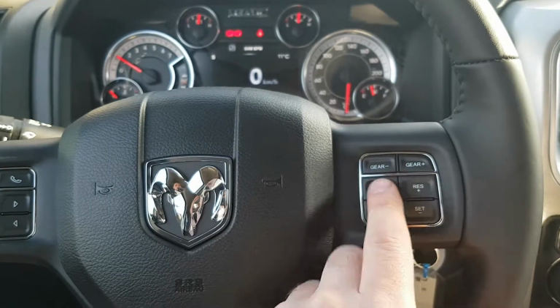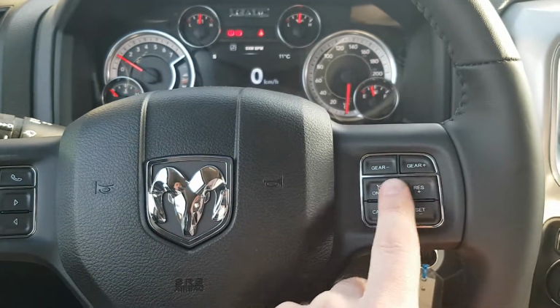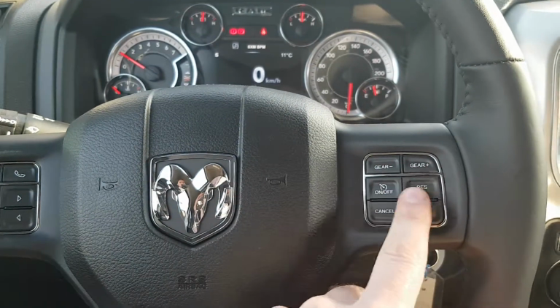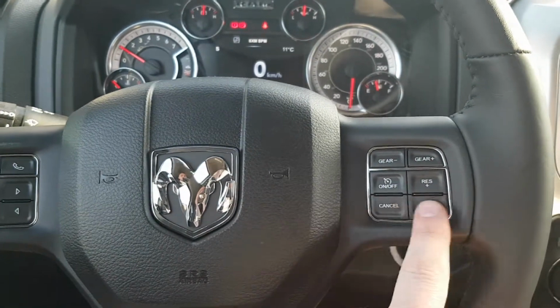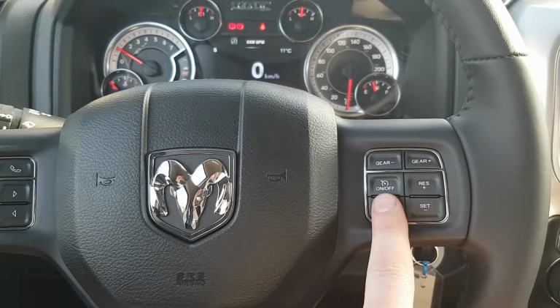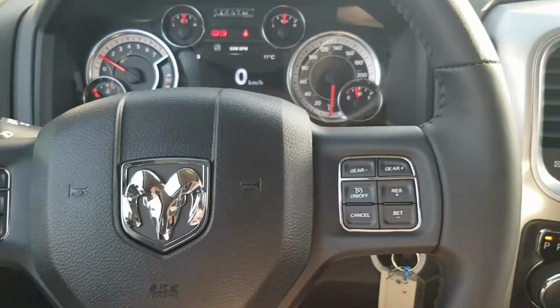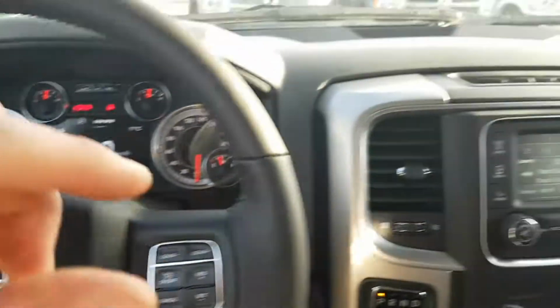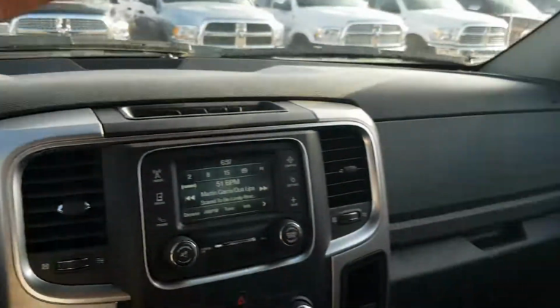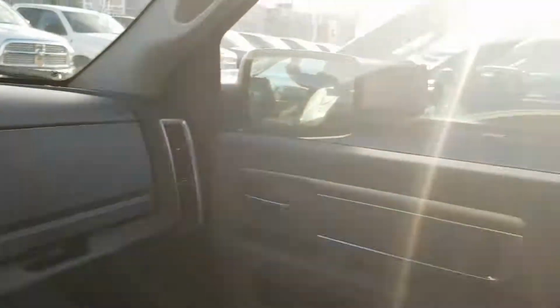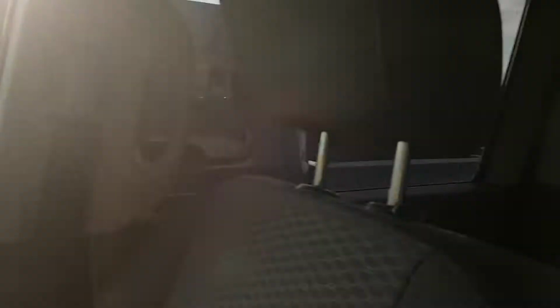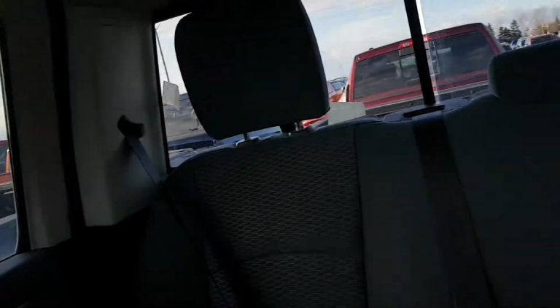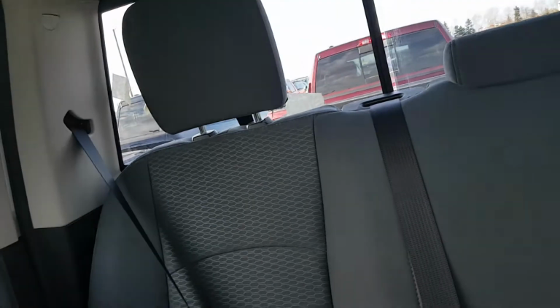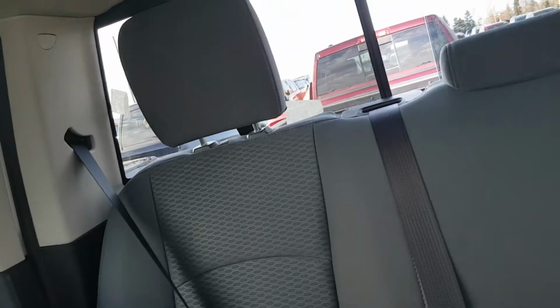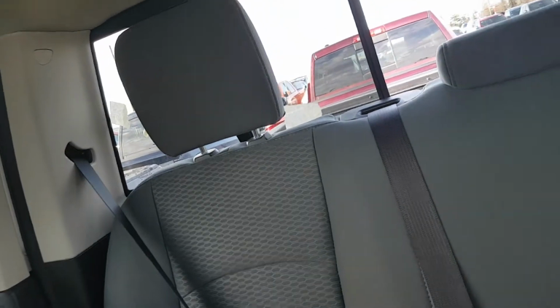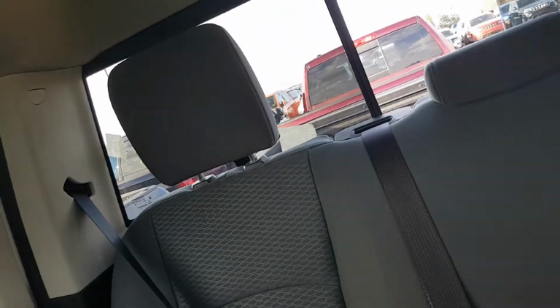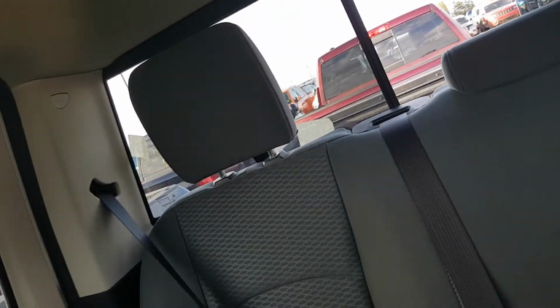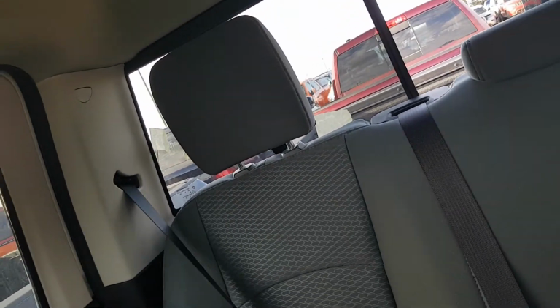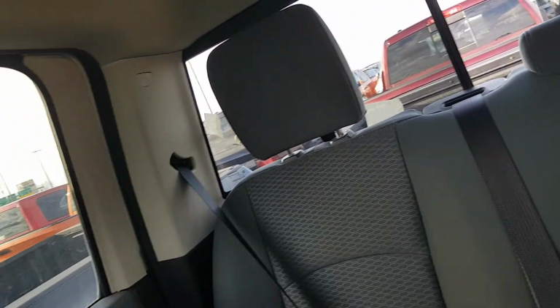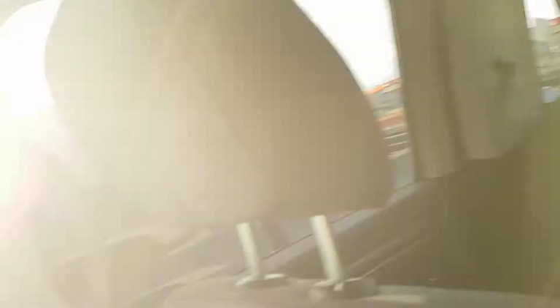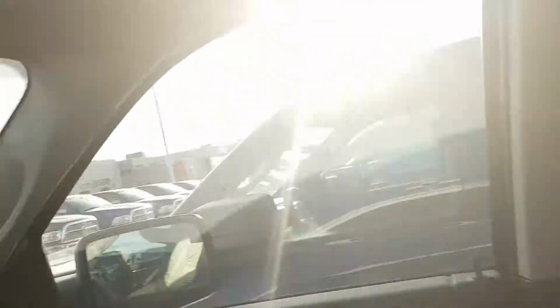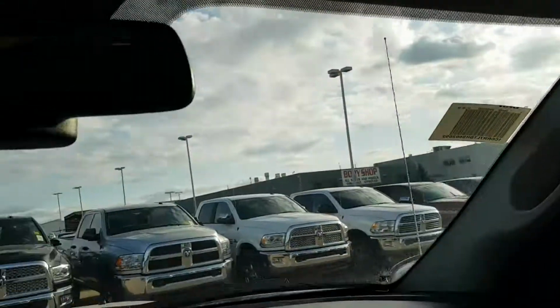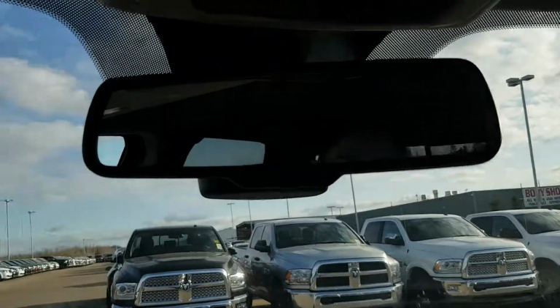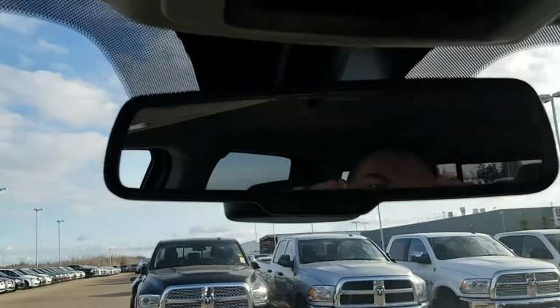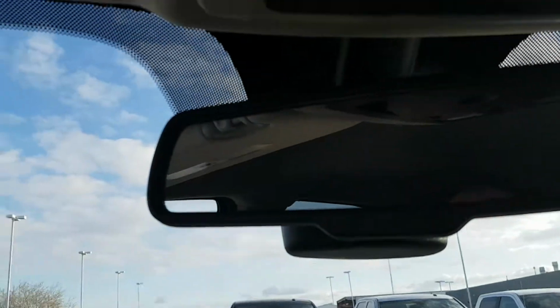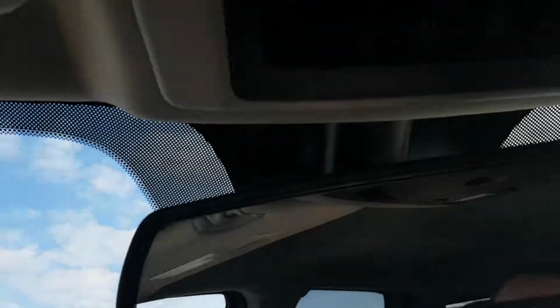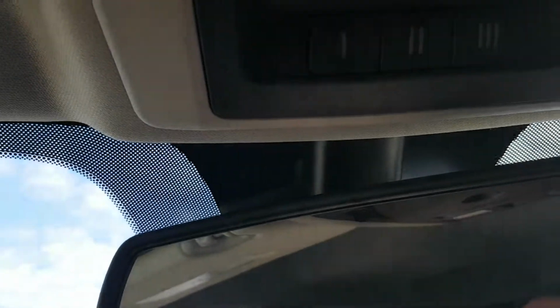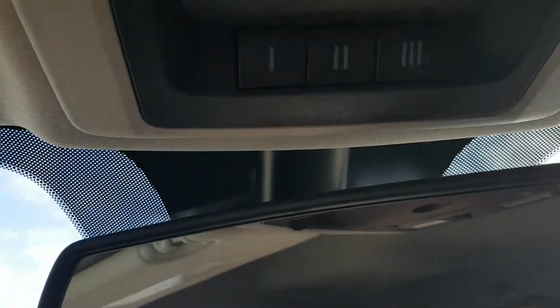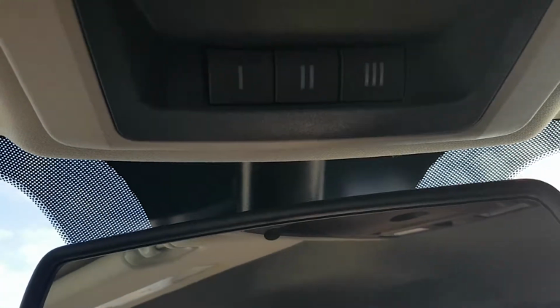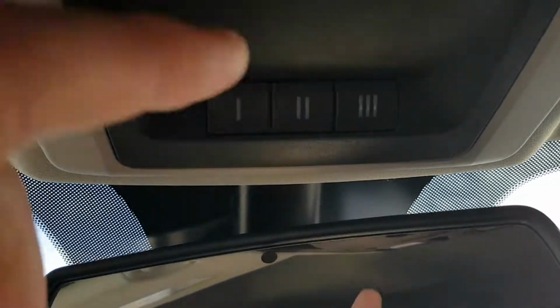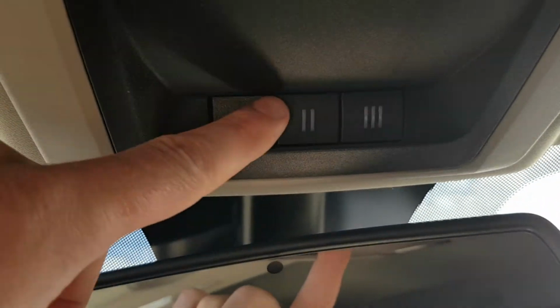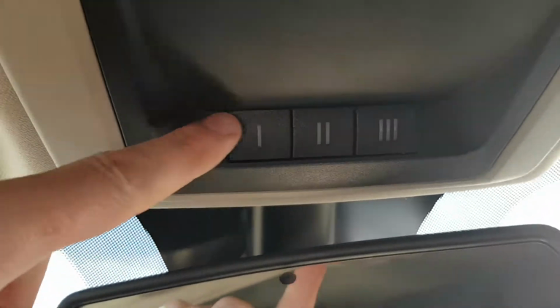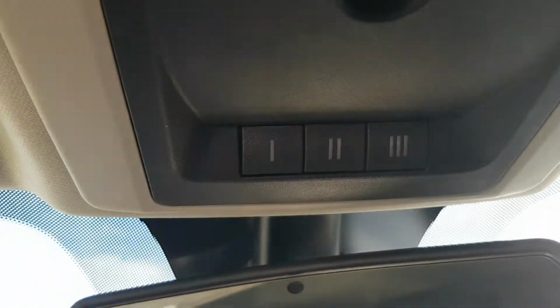Cruise controls are right there. It does have the power back window as well as your garage door opener right there for you.